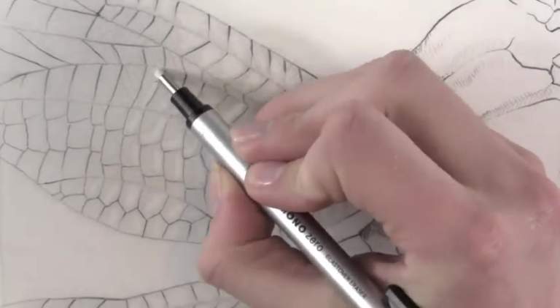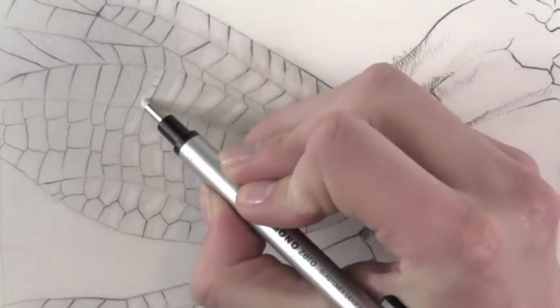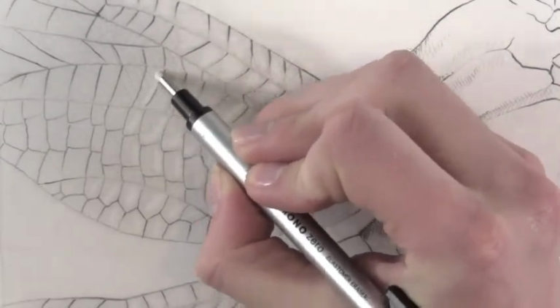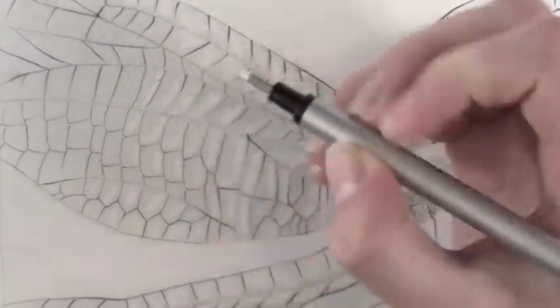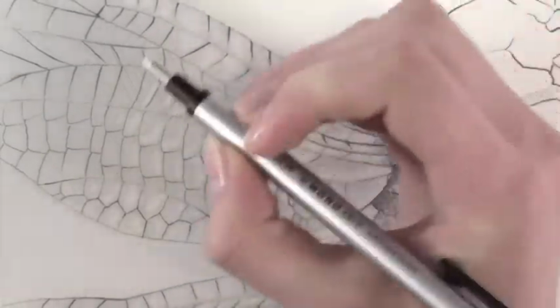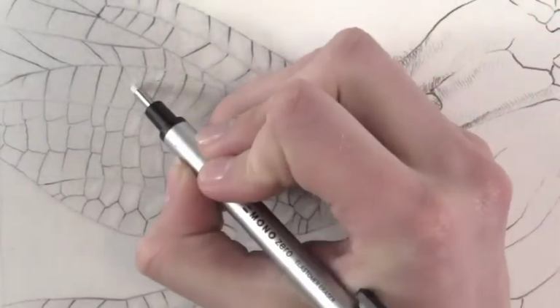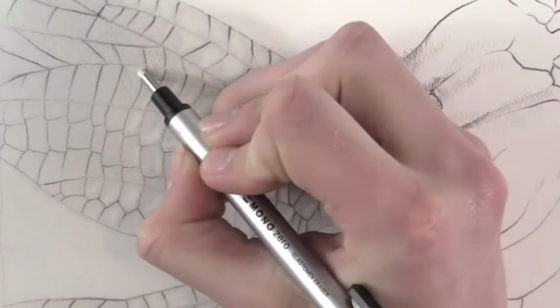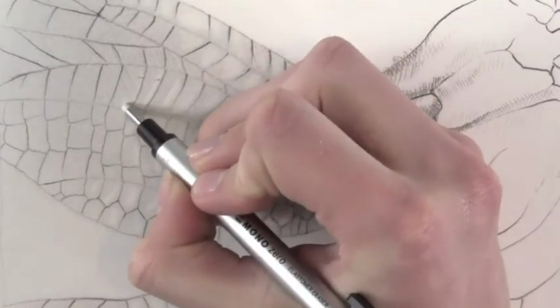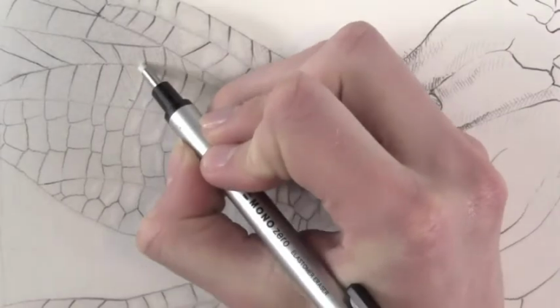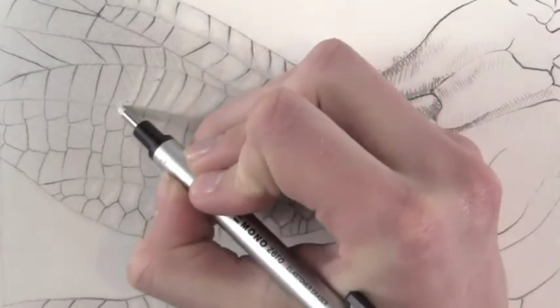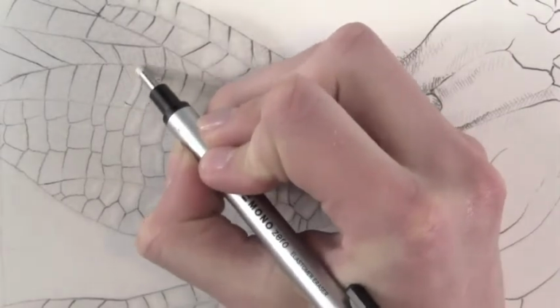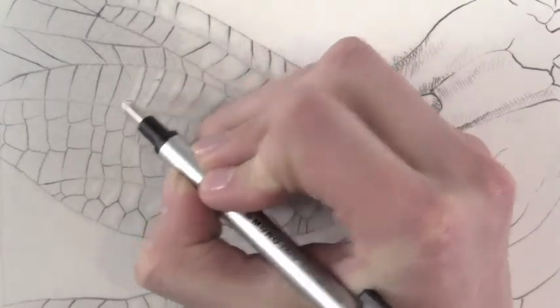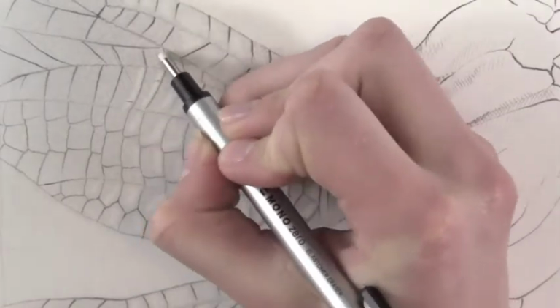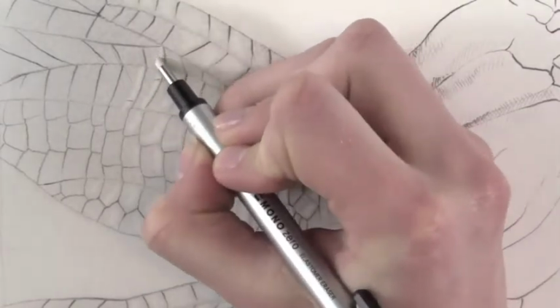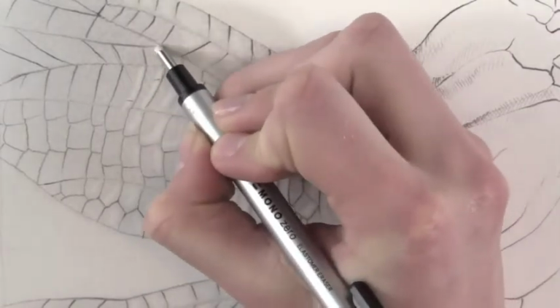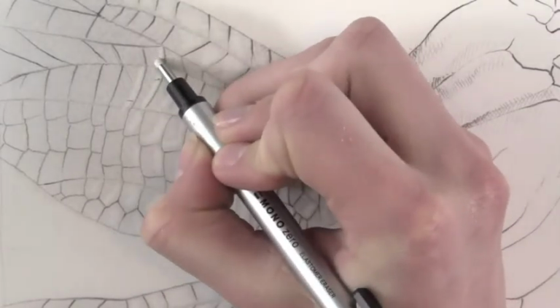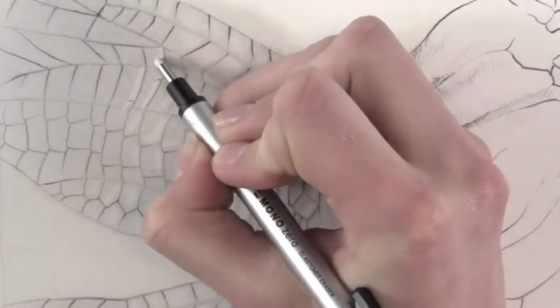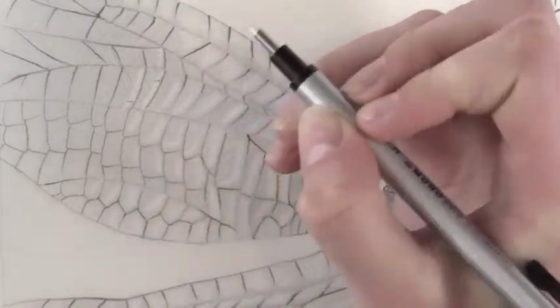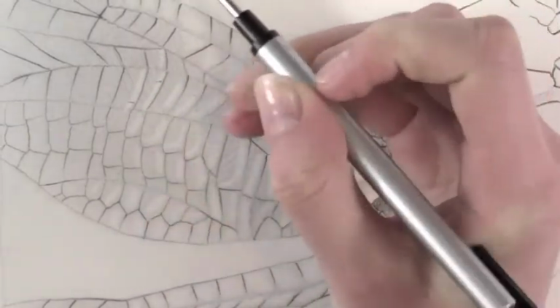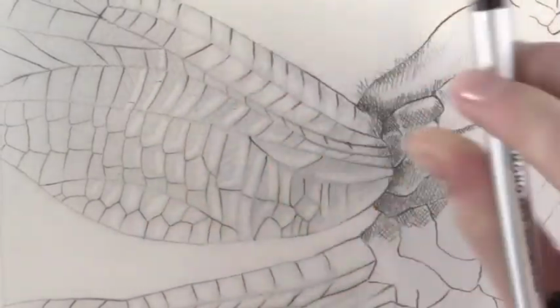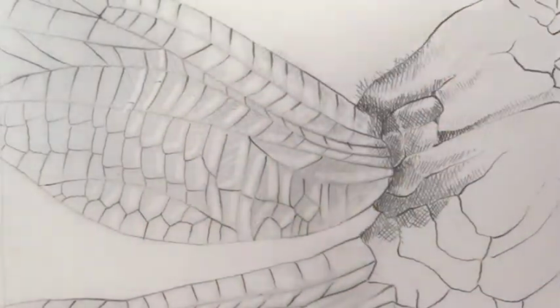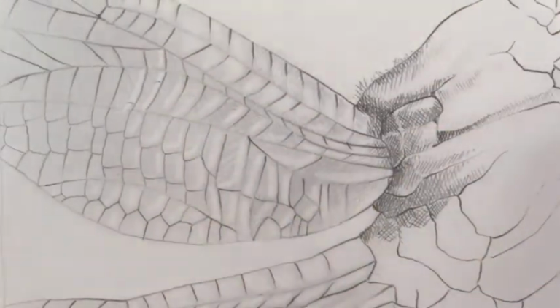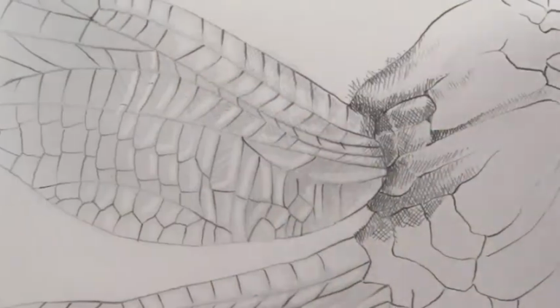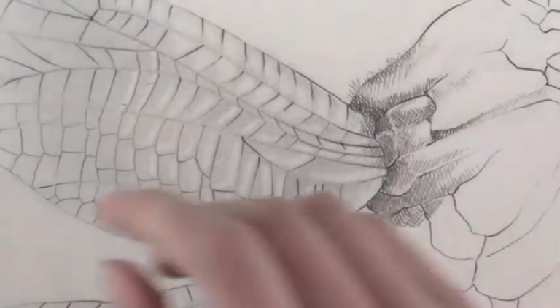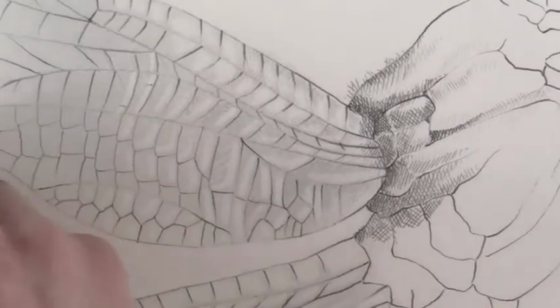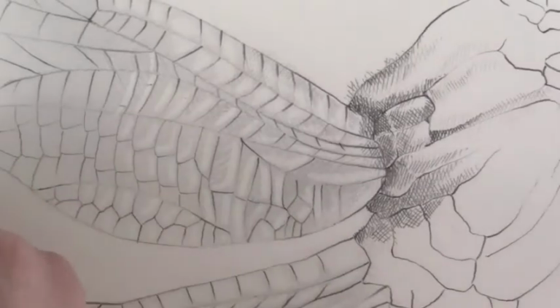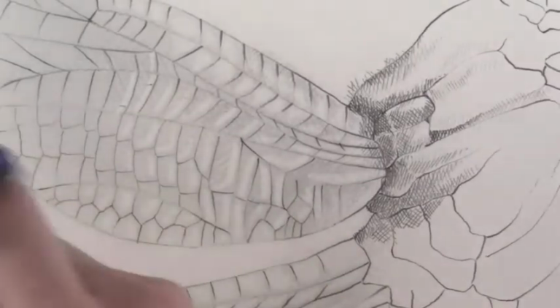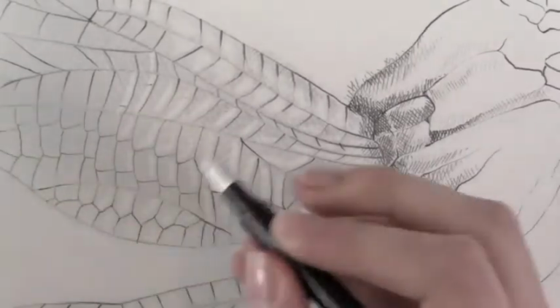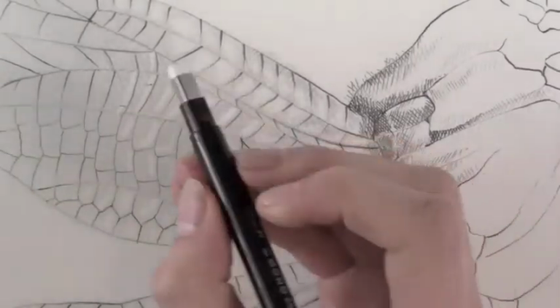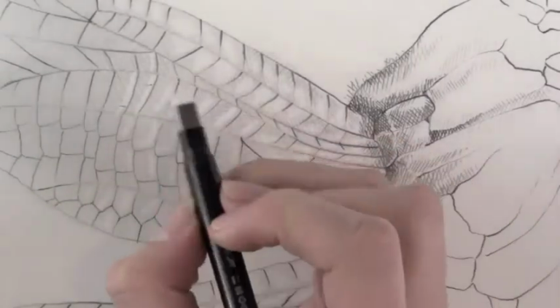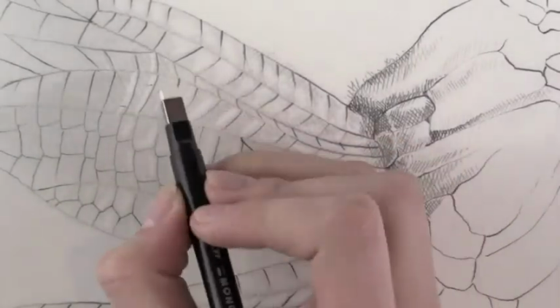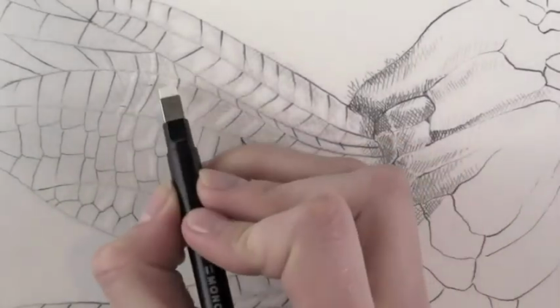They are offered in two shapes: a round model and a rectangular model. The pen-style body is easy to use and store, and also hosts a convenient clip for on-the-go erasing.